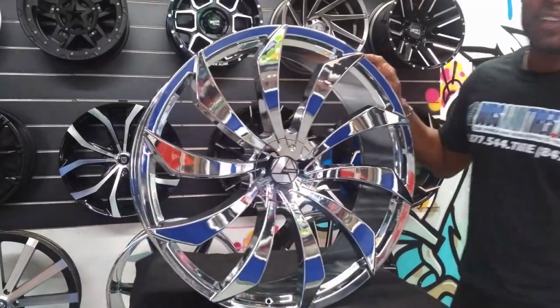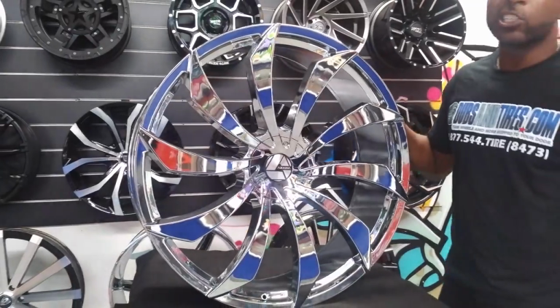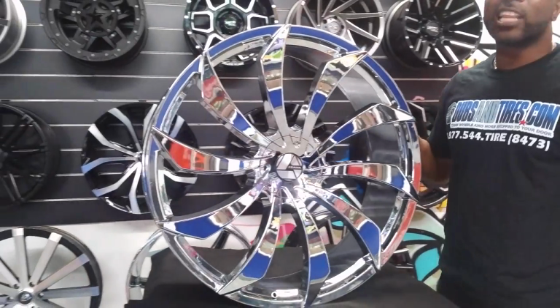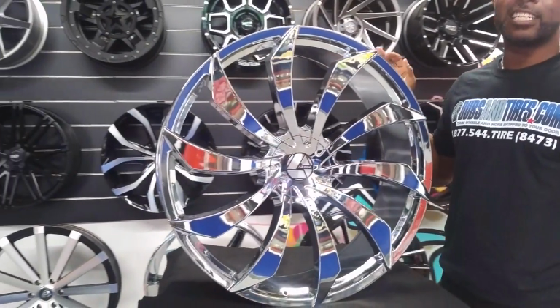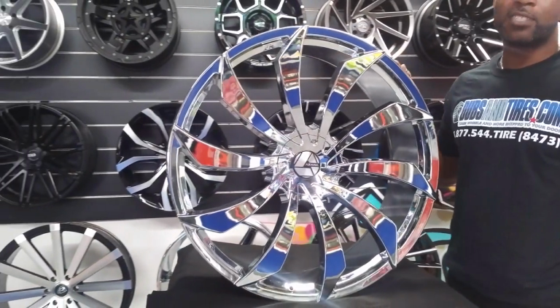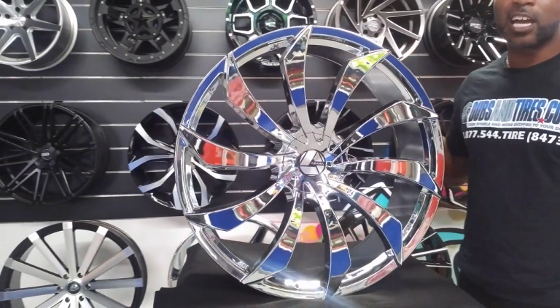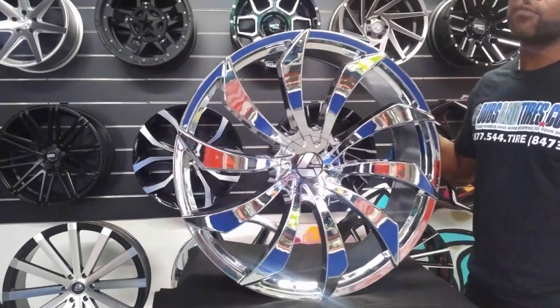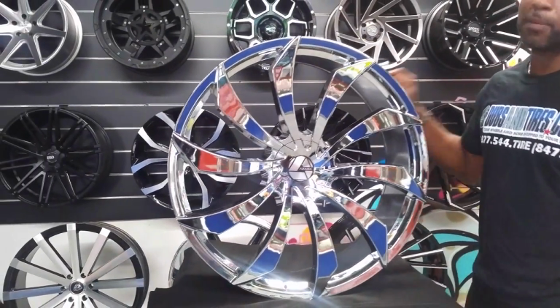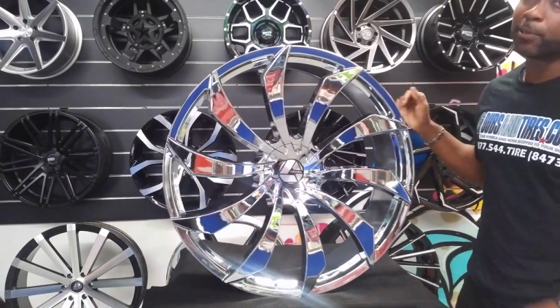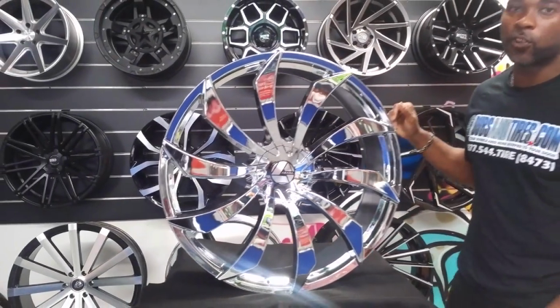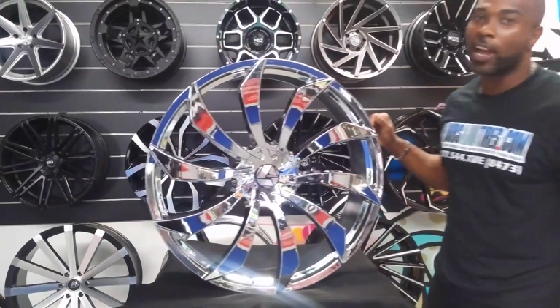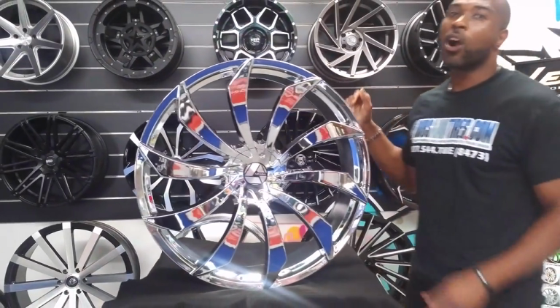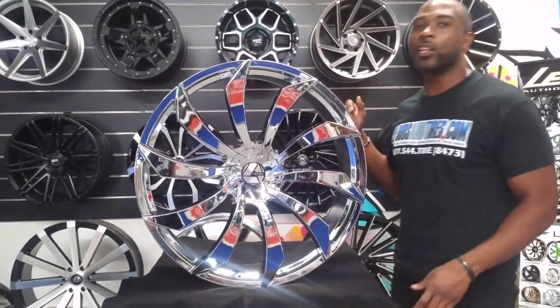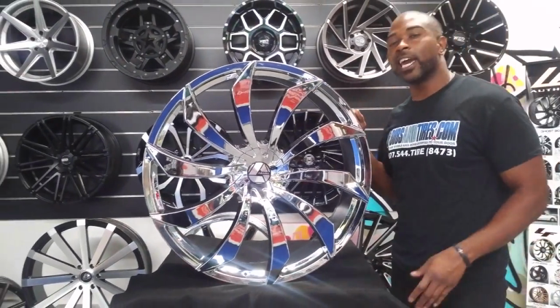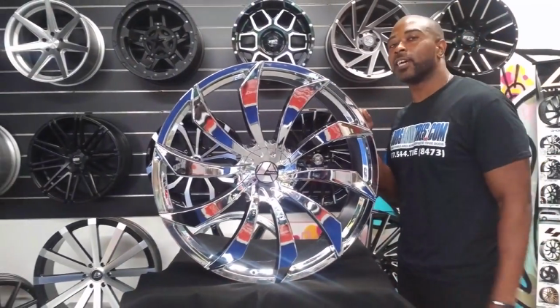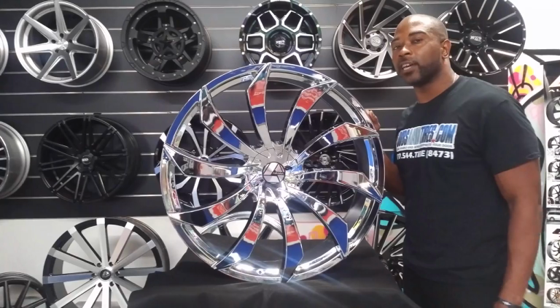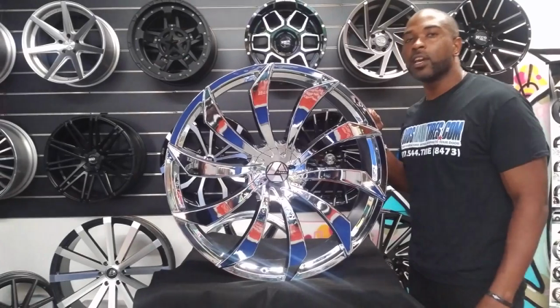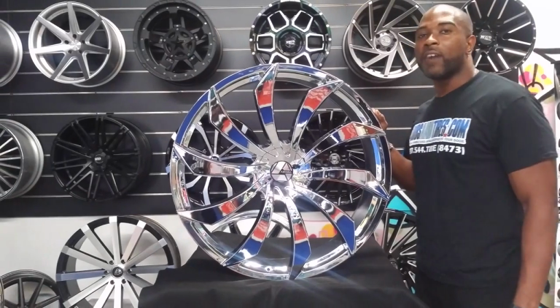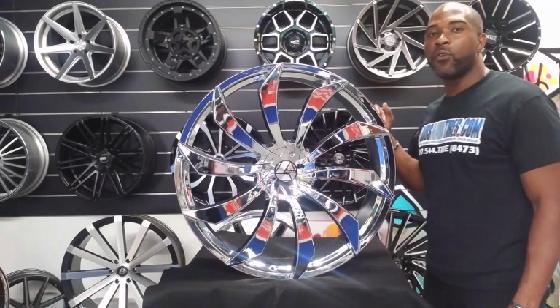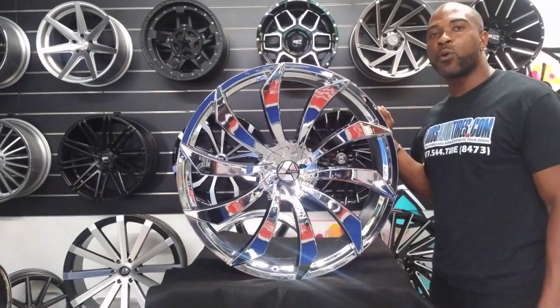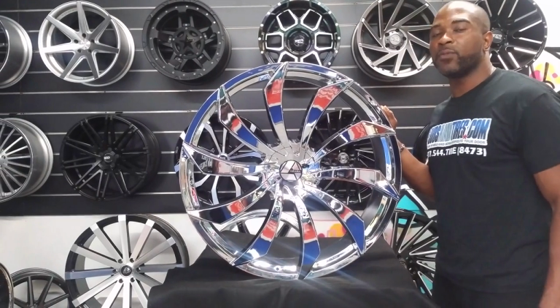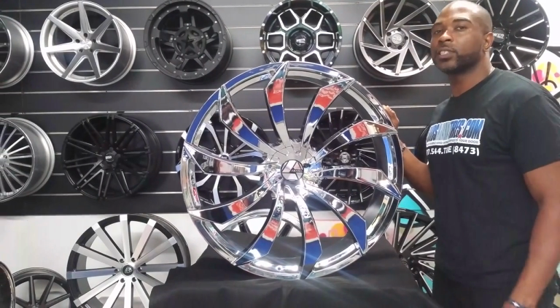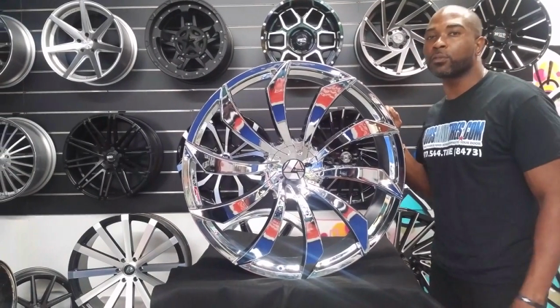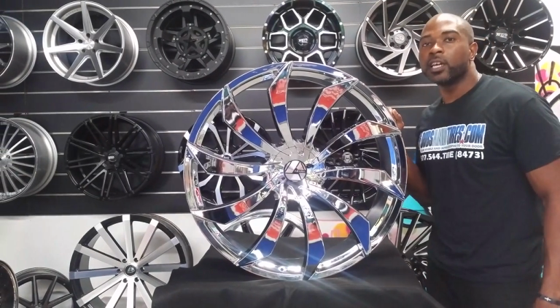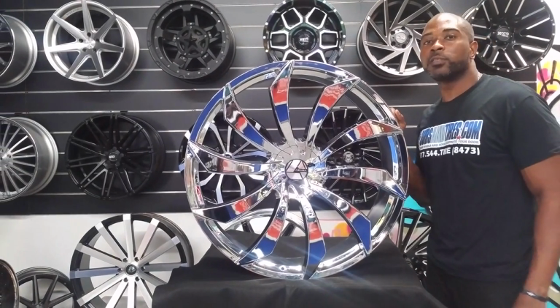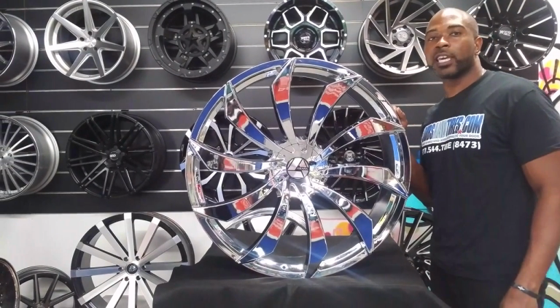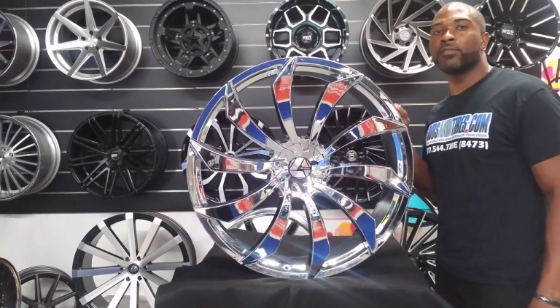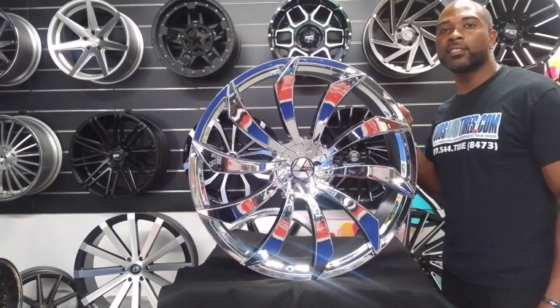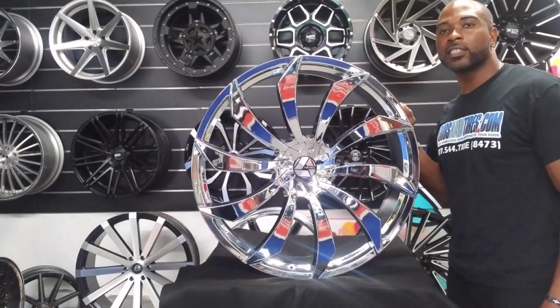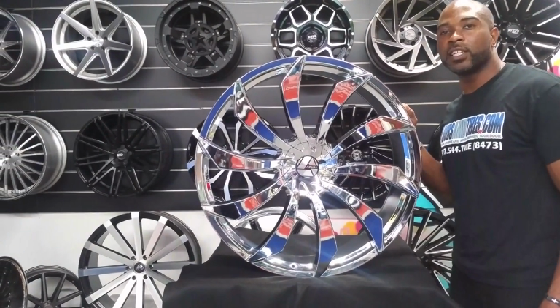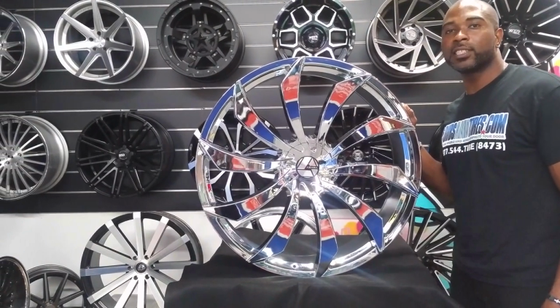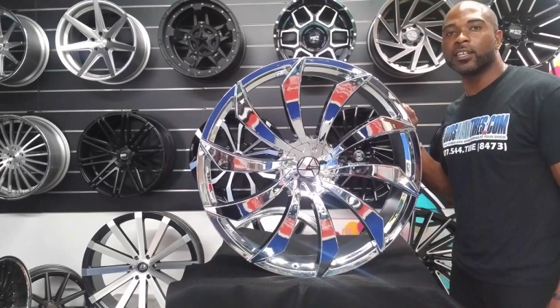You can find these online at DeltaTires.com or call us at 877-544-8473. This is your boy Ken B from Delta Tires TV, signing off.